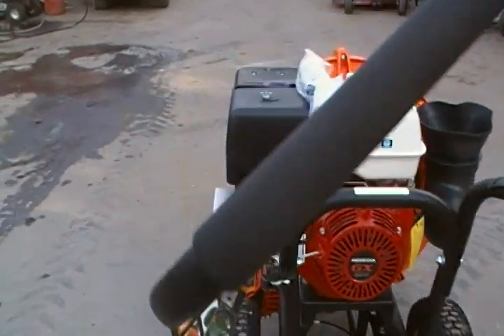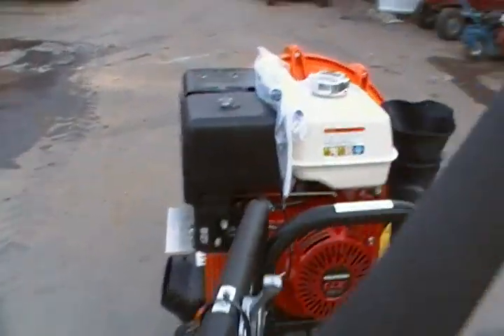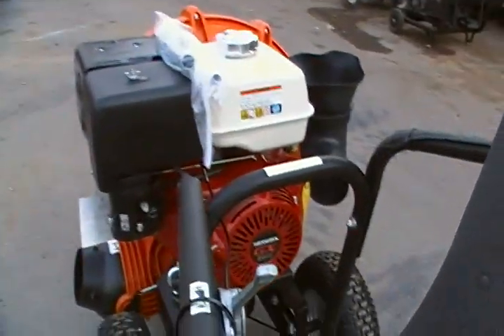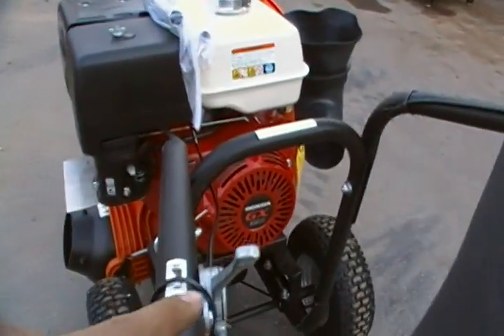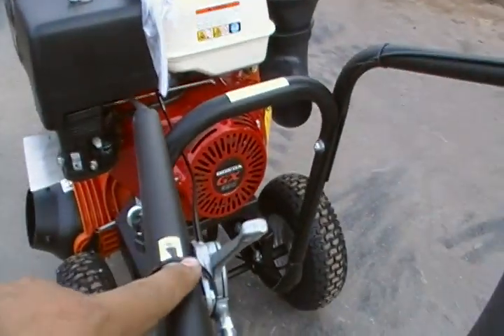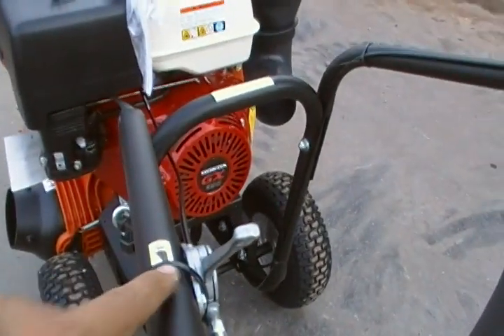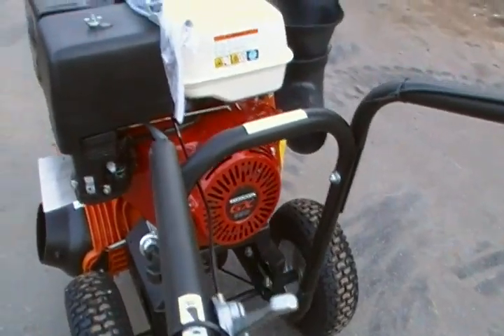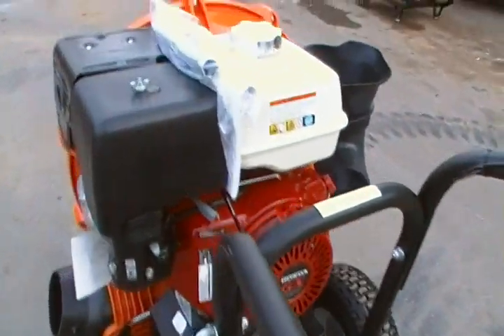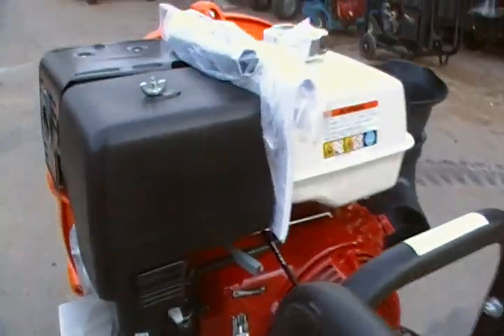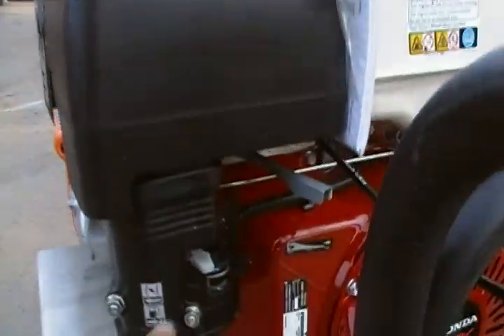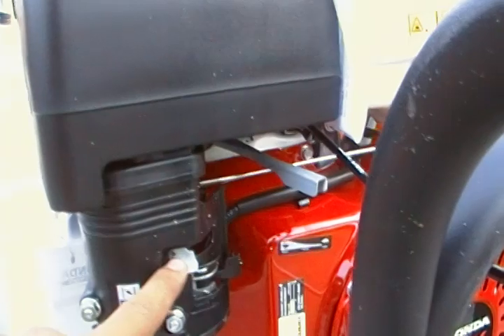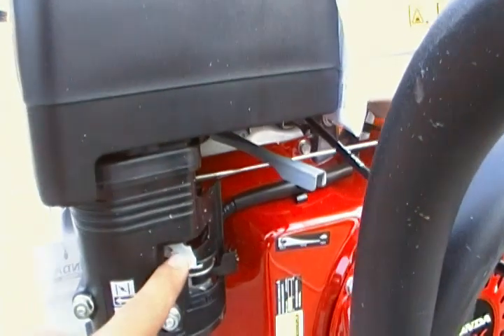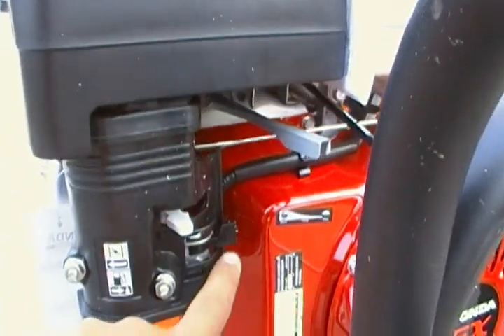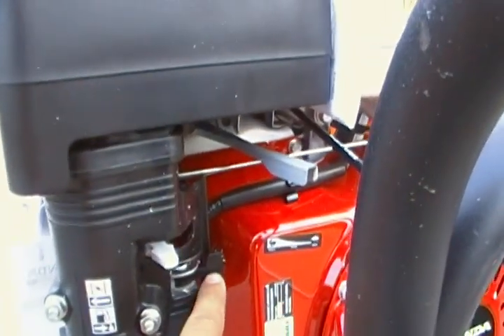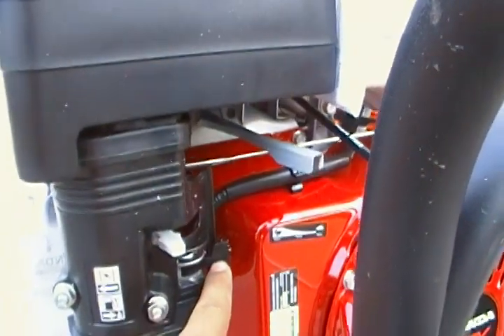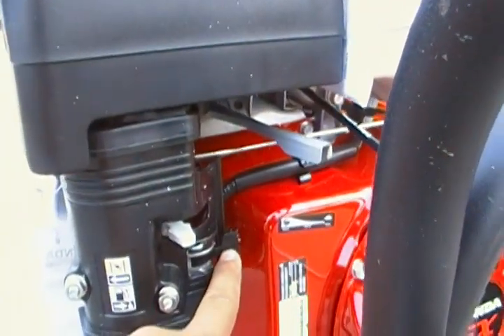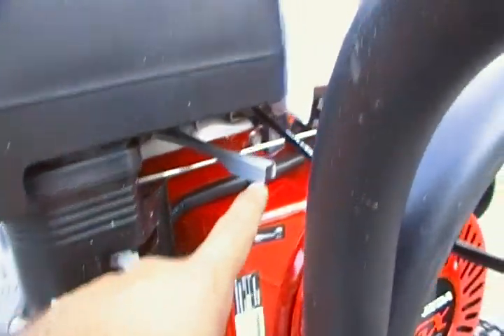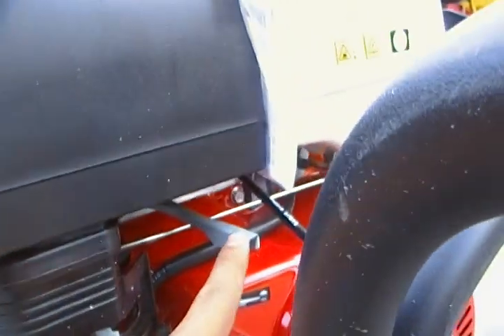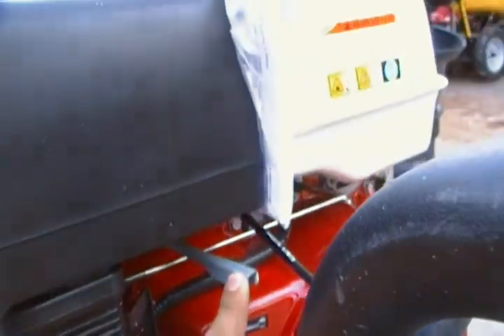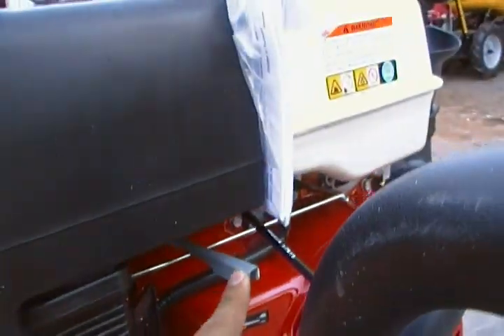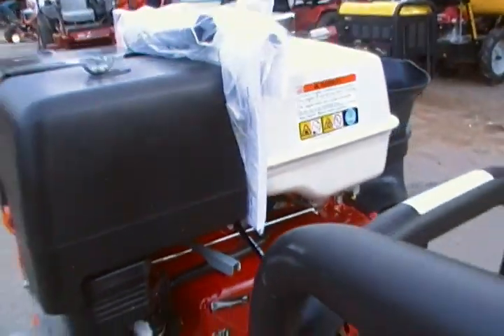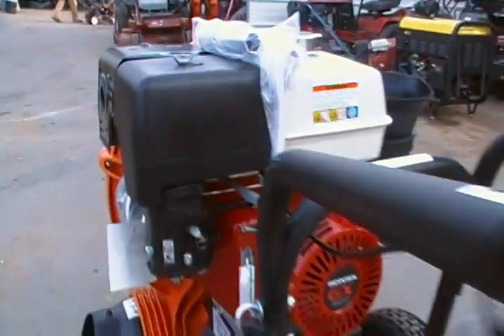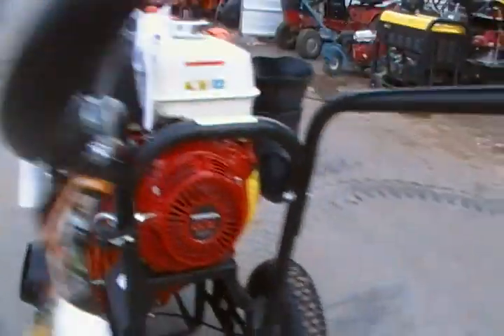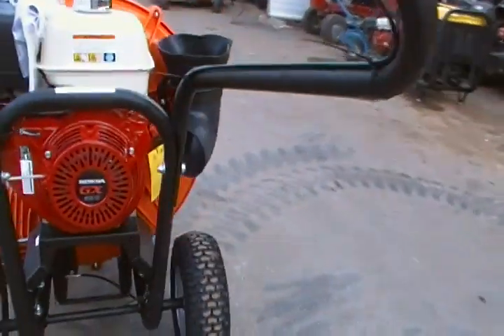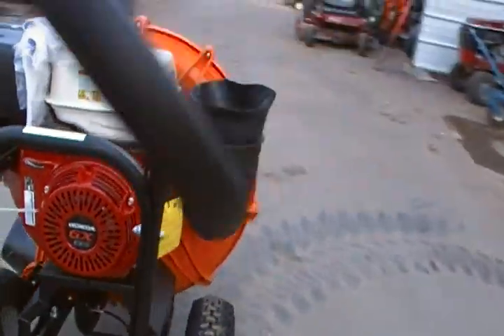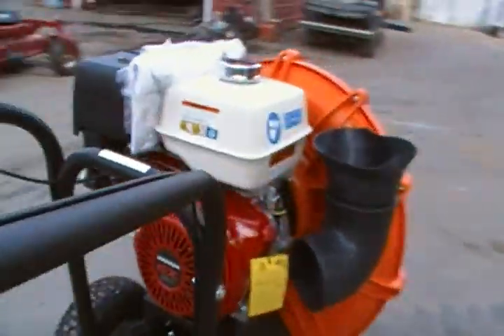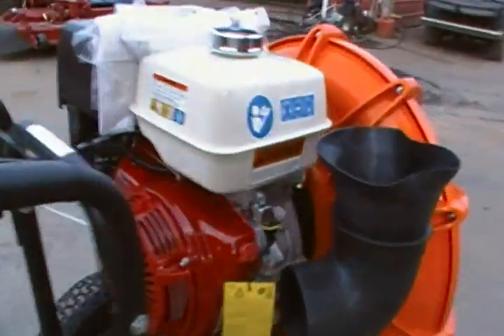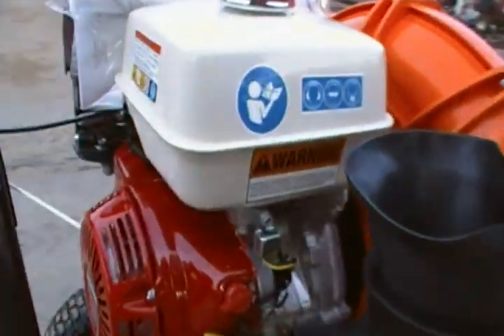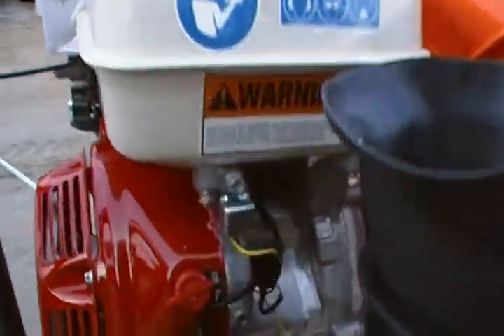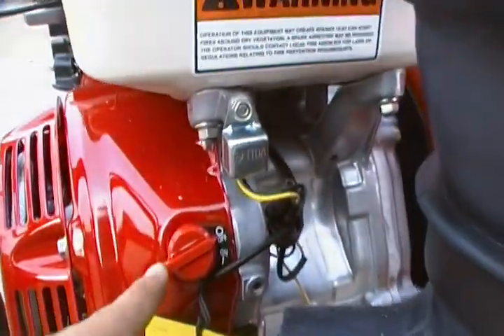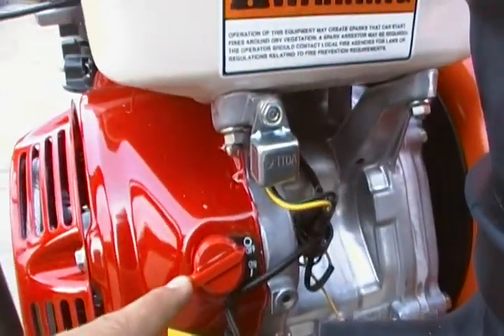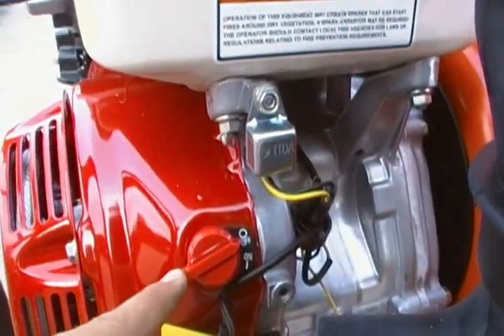The throttle is here. Choke is here. The on and off fuel is here. Engine throttle is here. The on and off kill sensor is here.